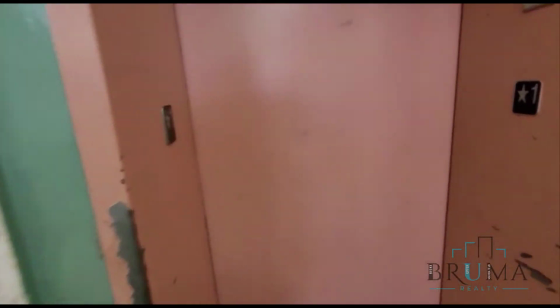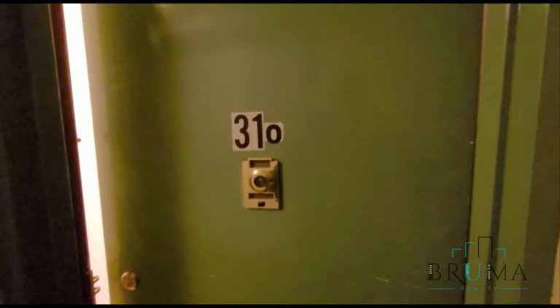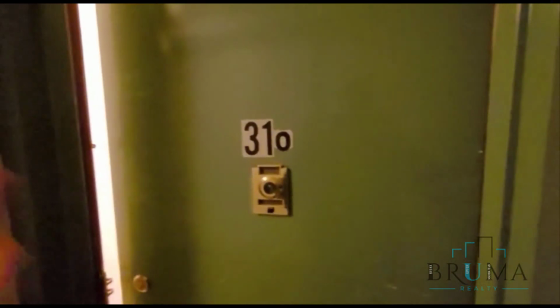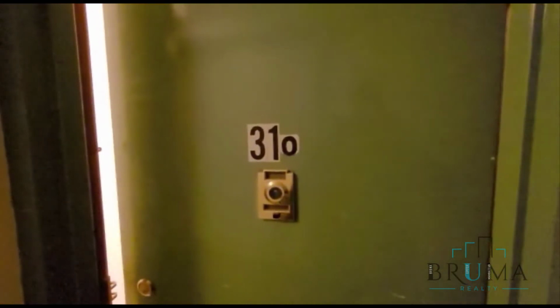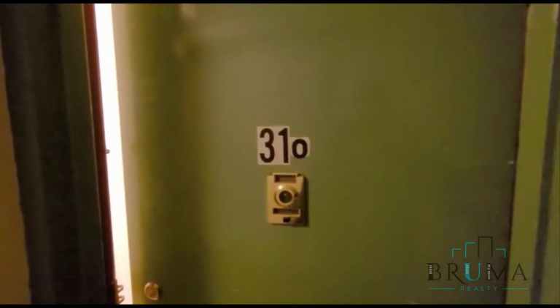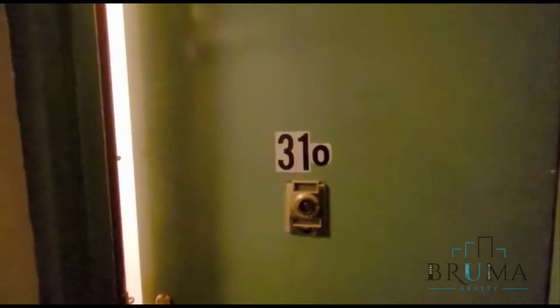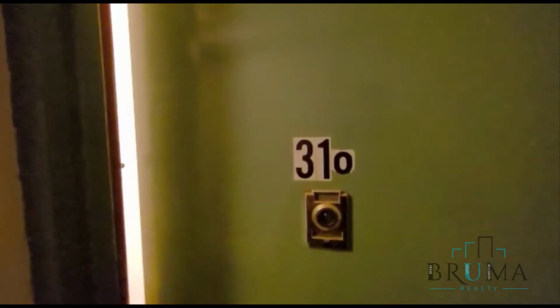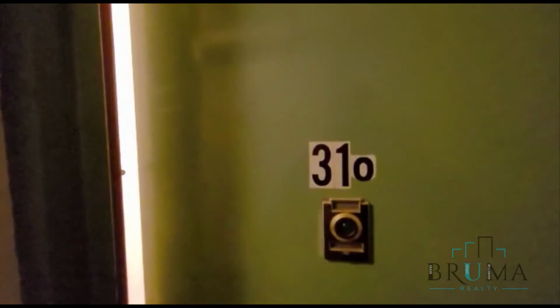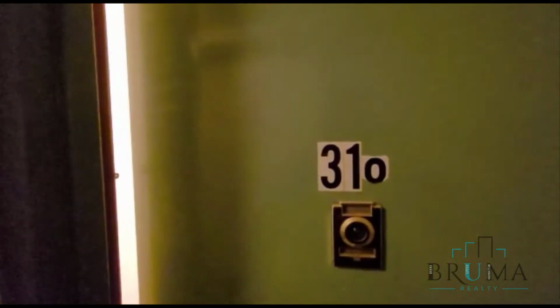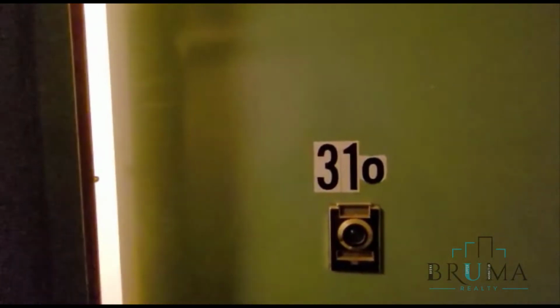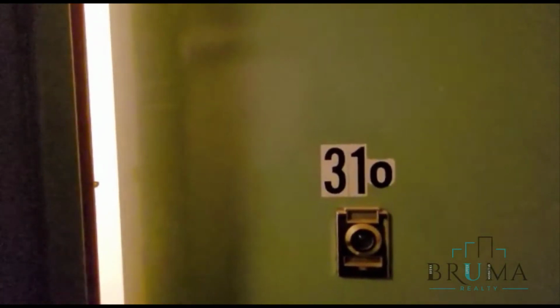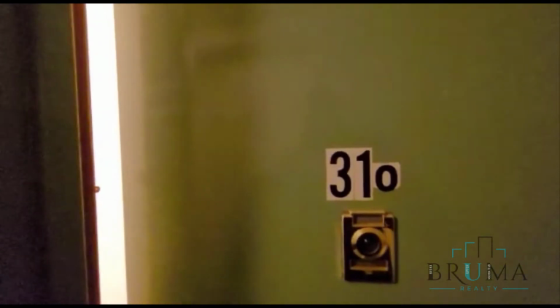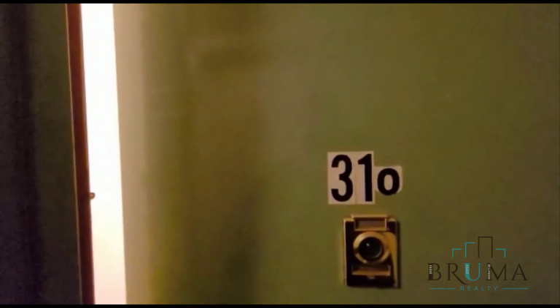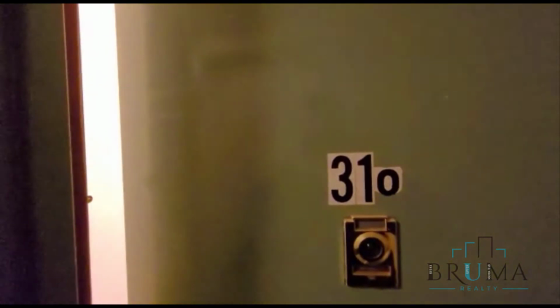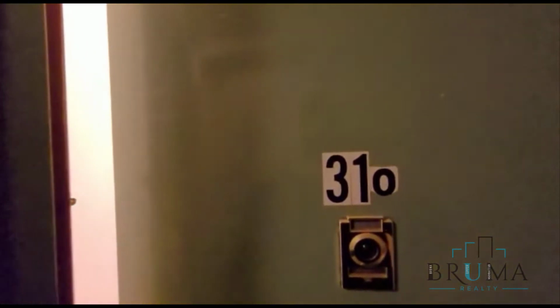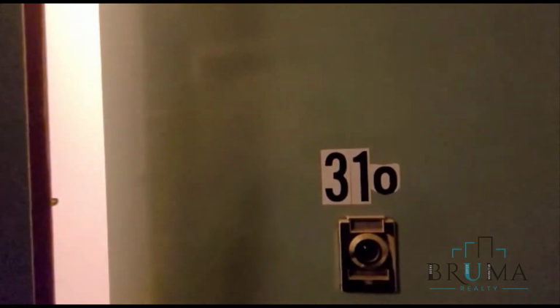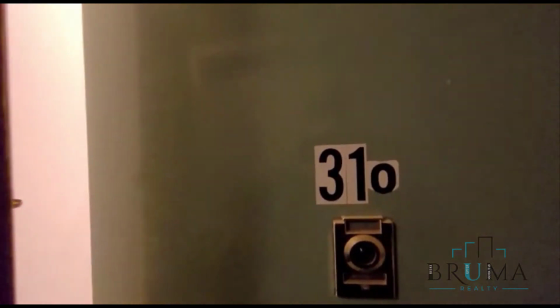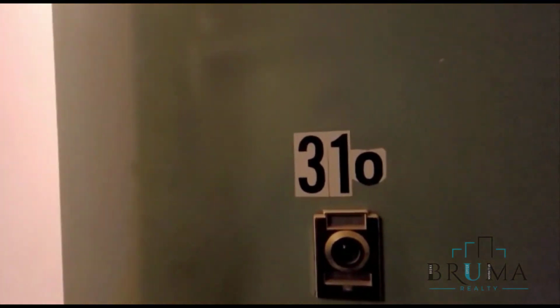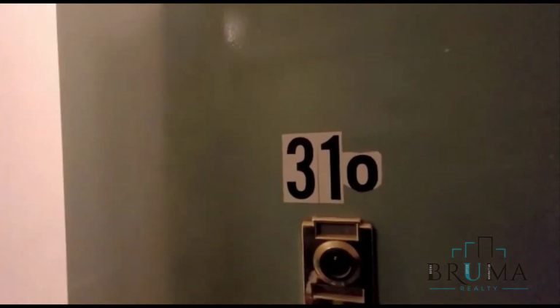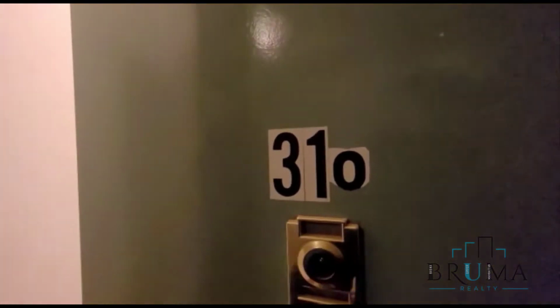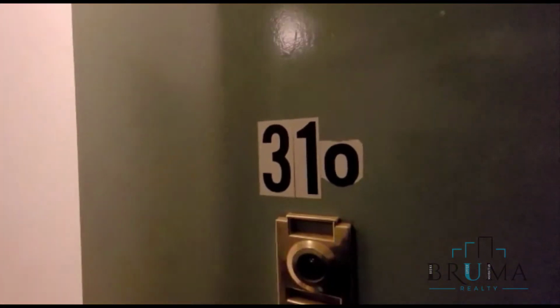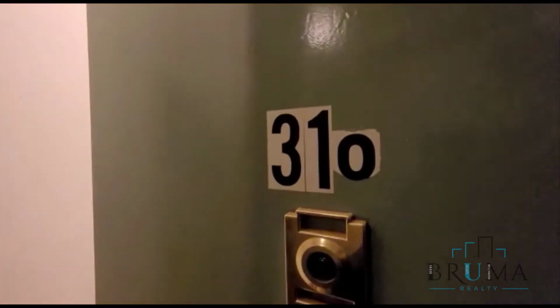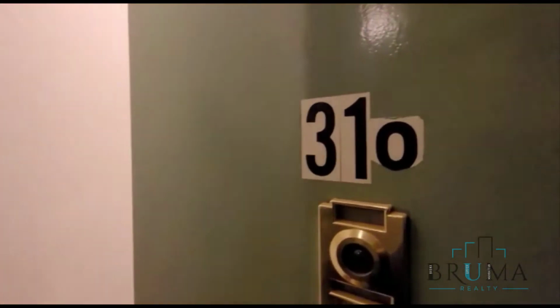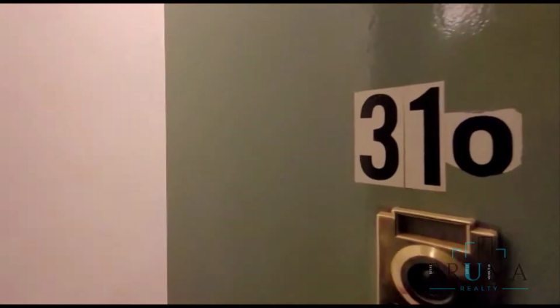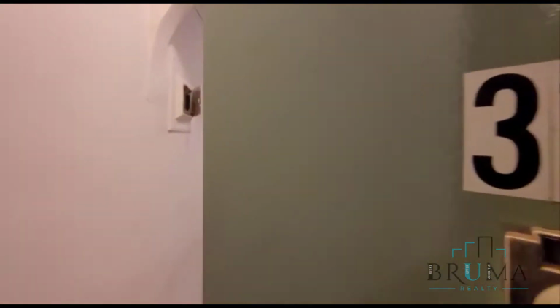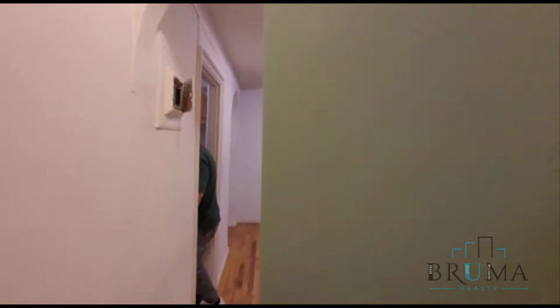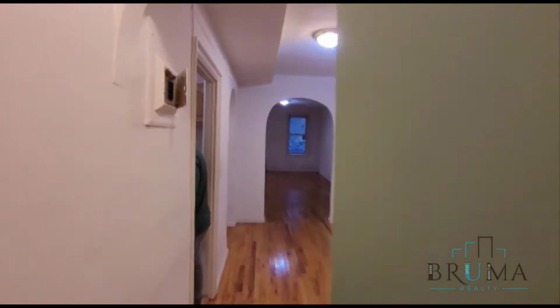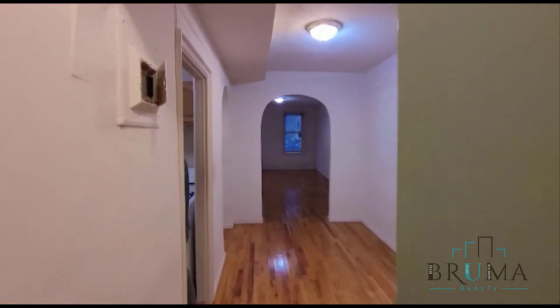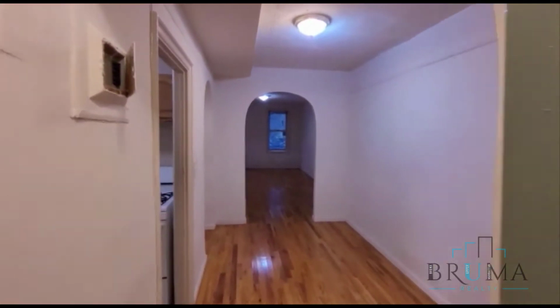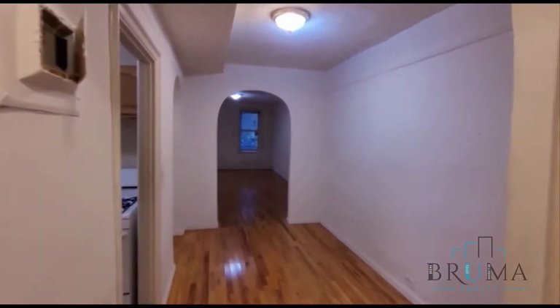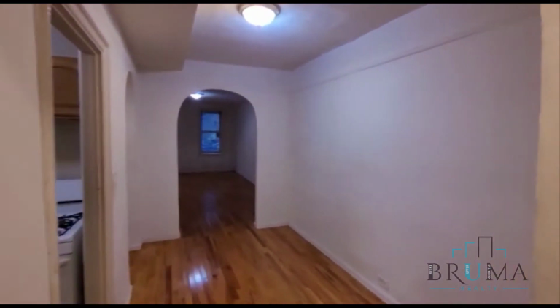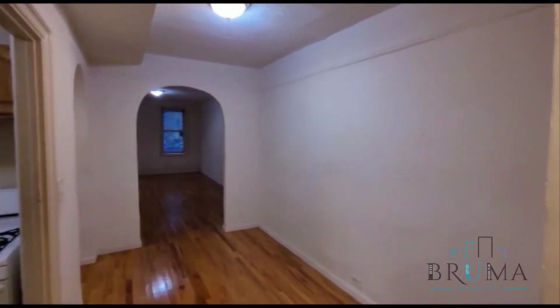This is 1515 McCombs Road, apartment 310. This is a one-bedroom on the third floor of an elevator building.